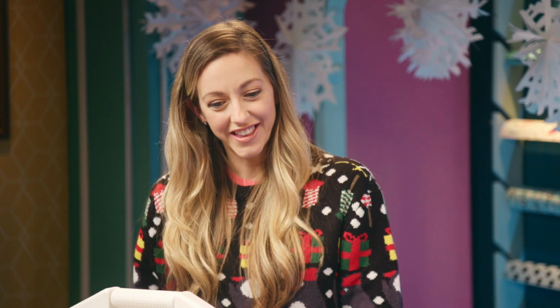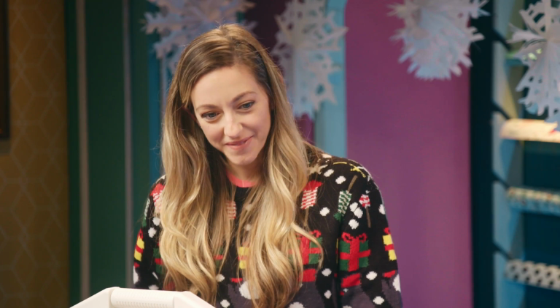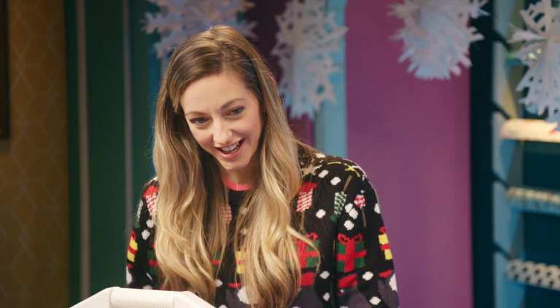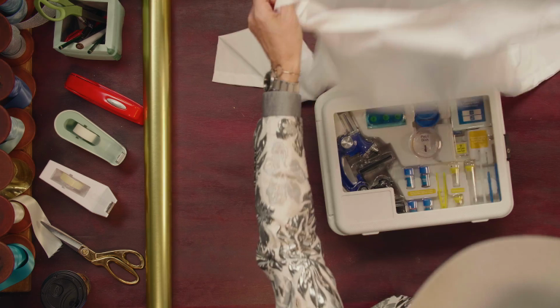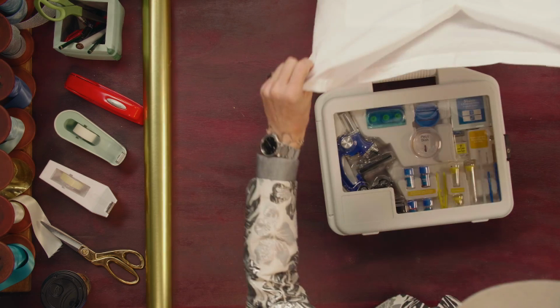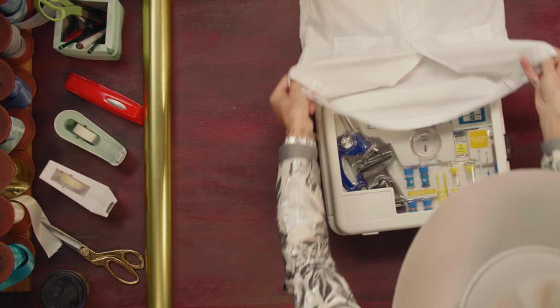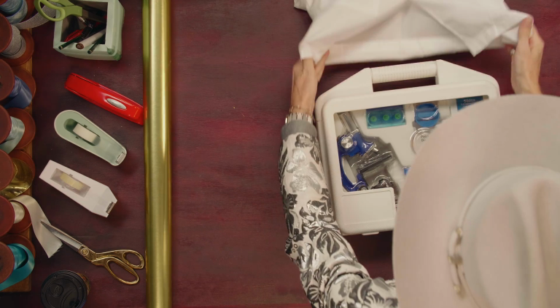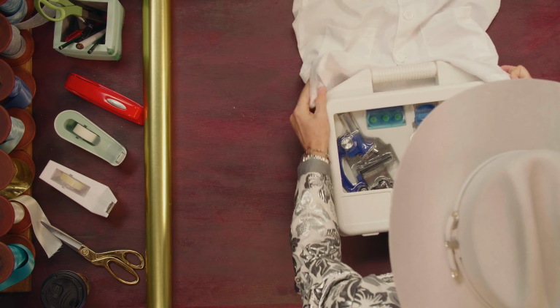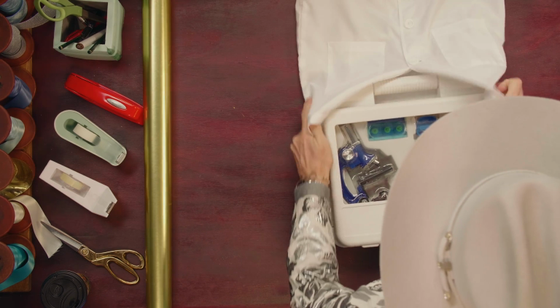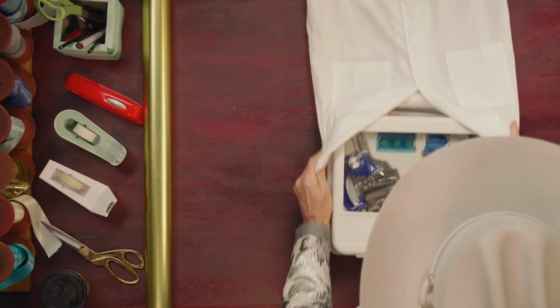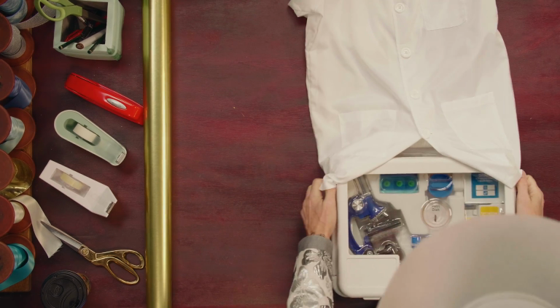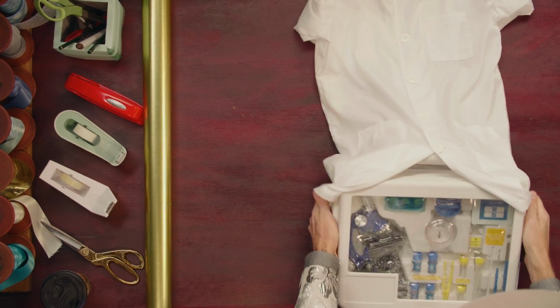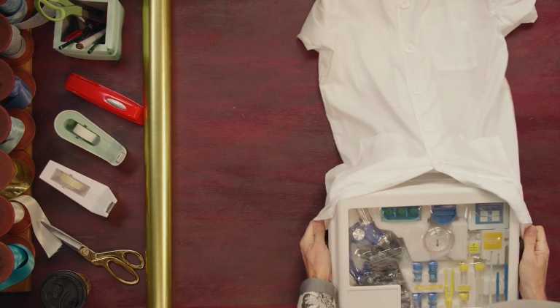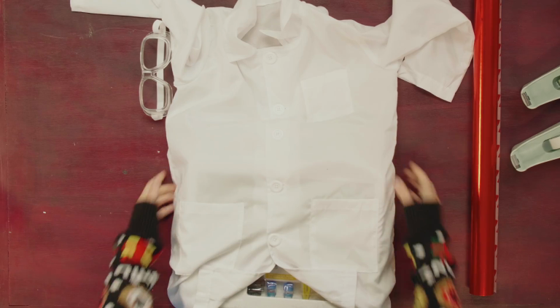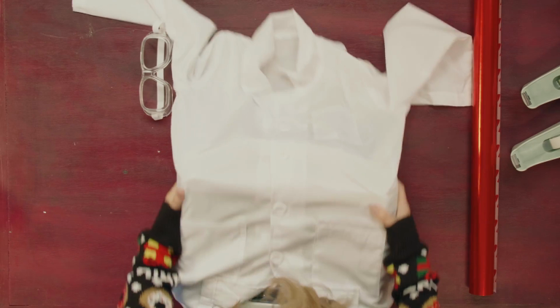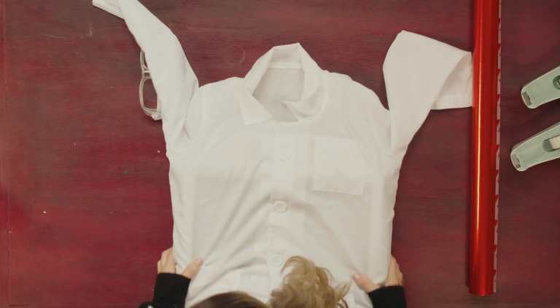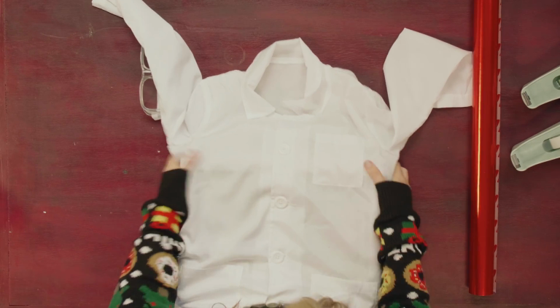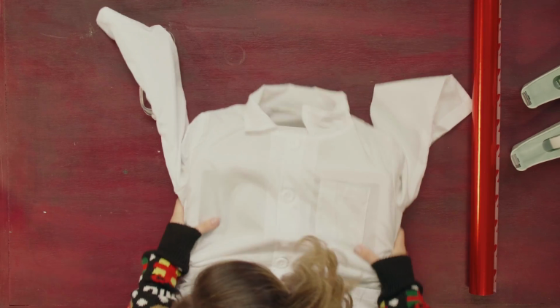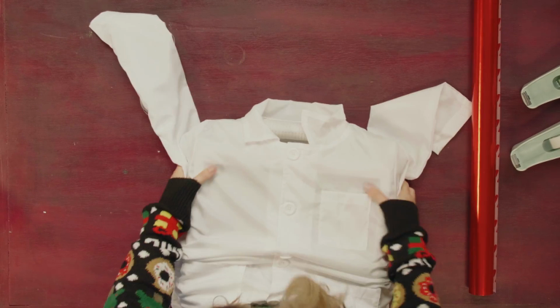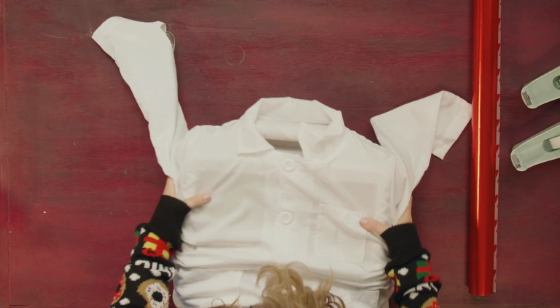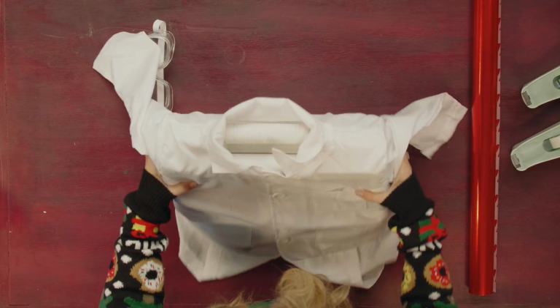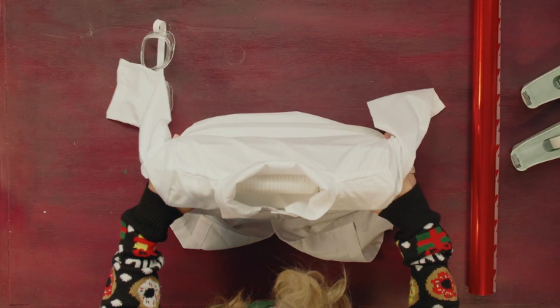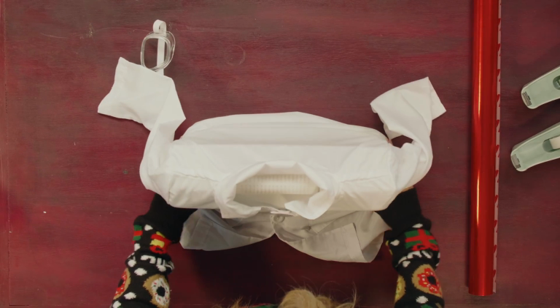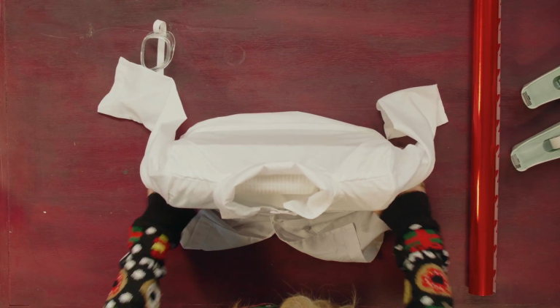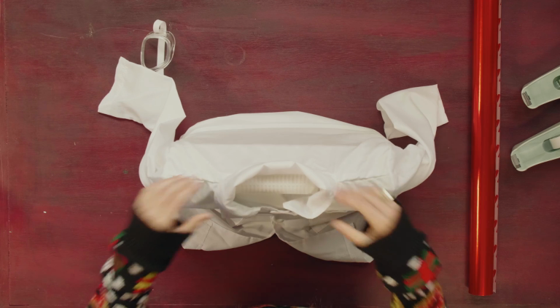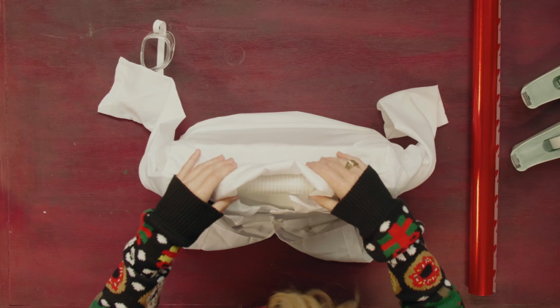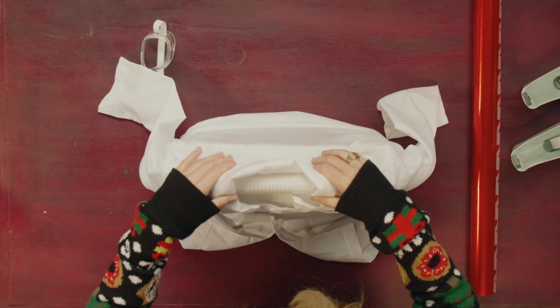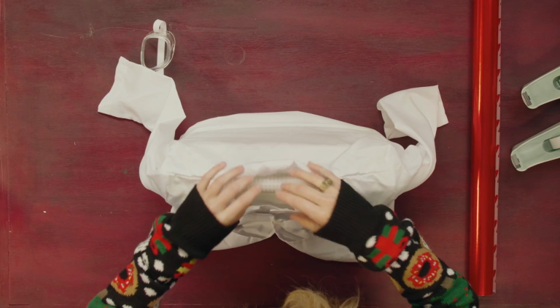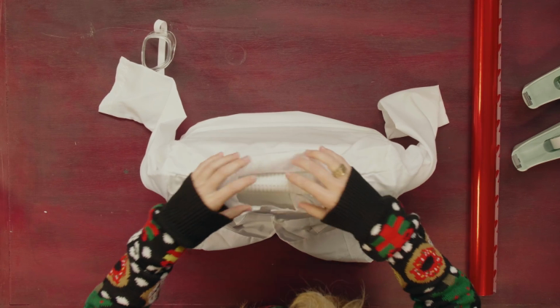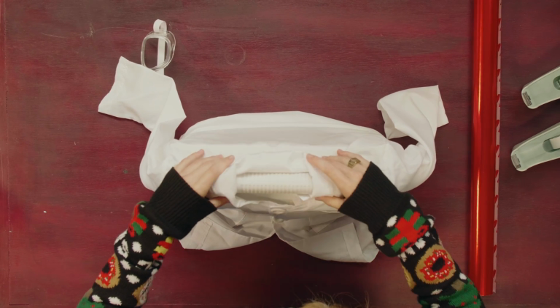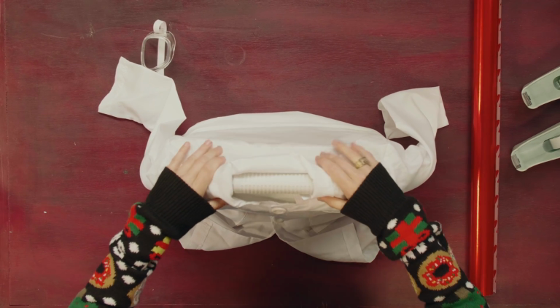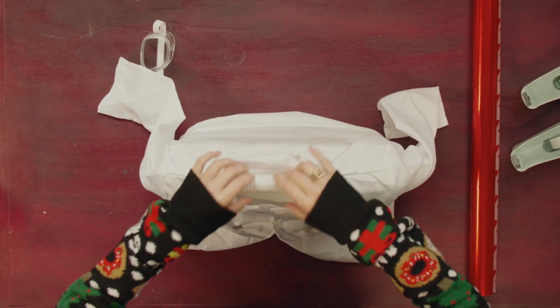That is amazing. So what we're going to do is we're going to unfold our coat and then we're going to slide this over. If you position the collar around the handle so that the handle will still be accessible. Oh, cool — it's like a way to hold your gift.